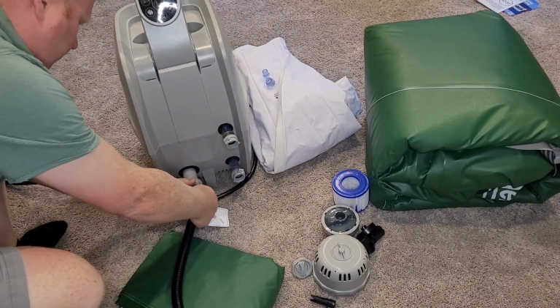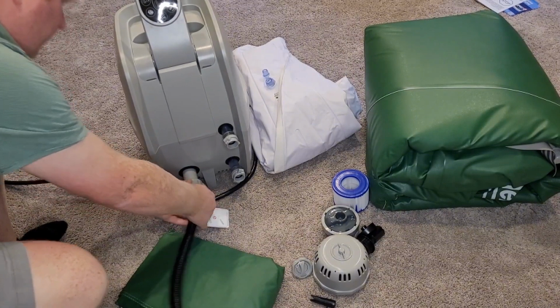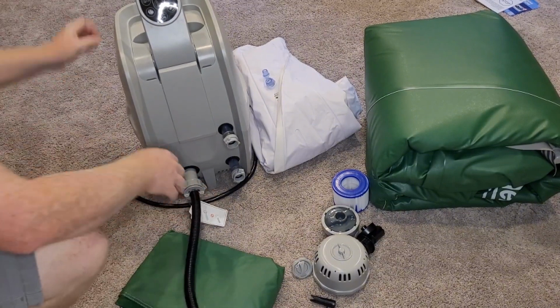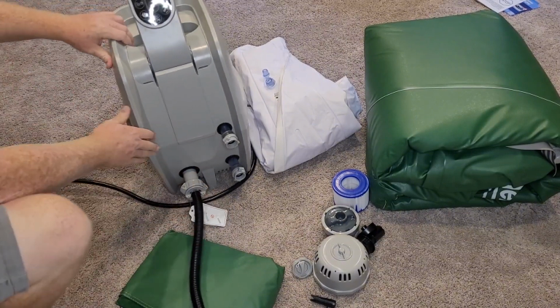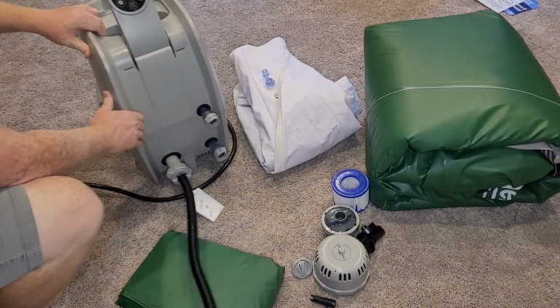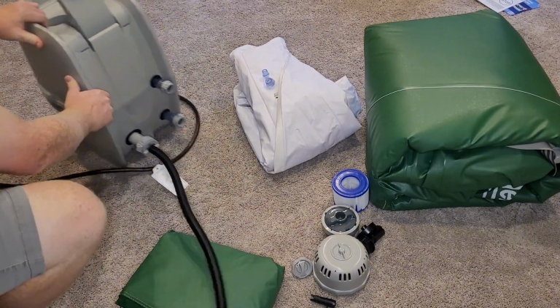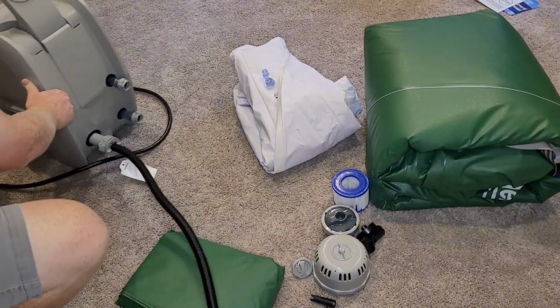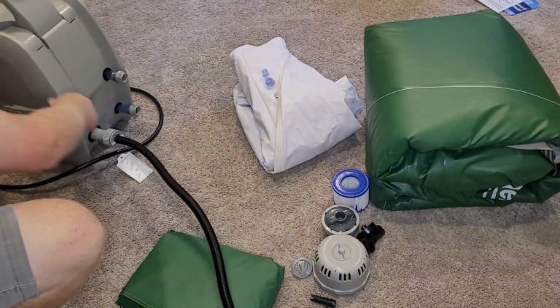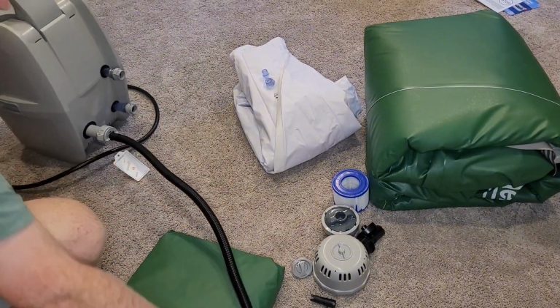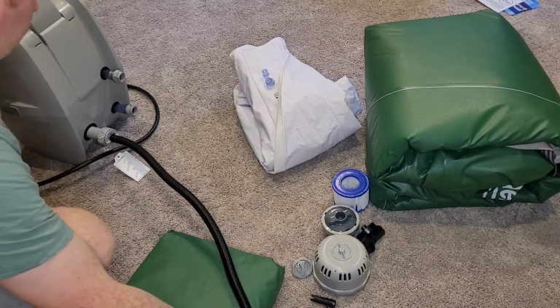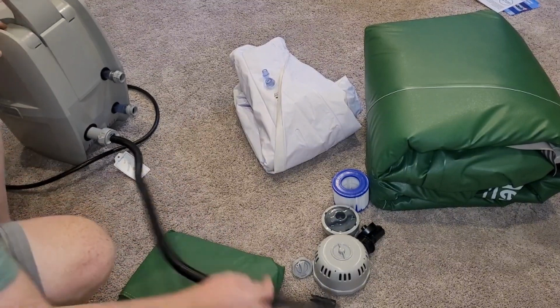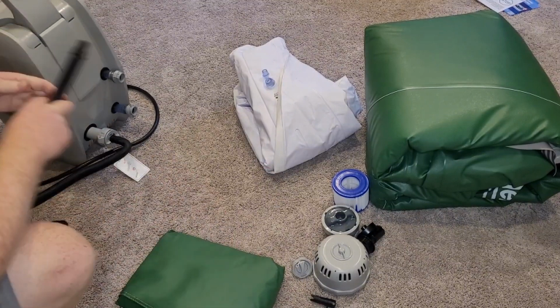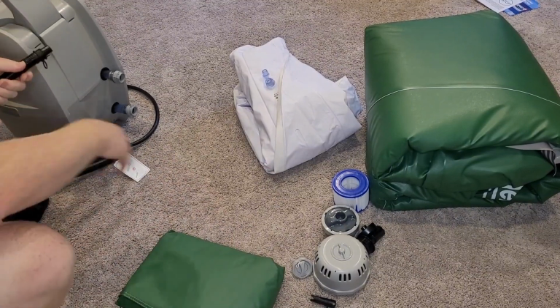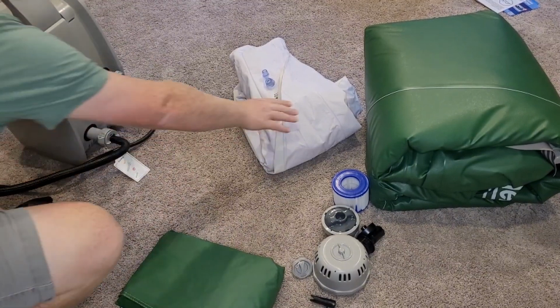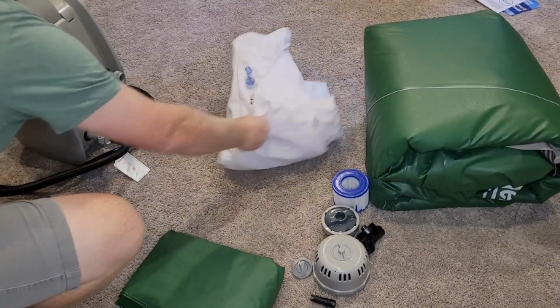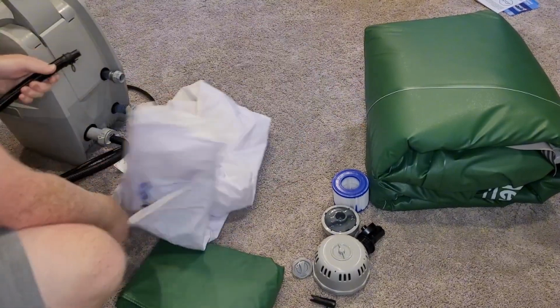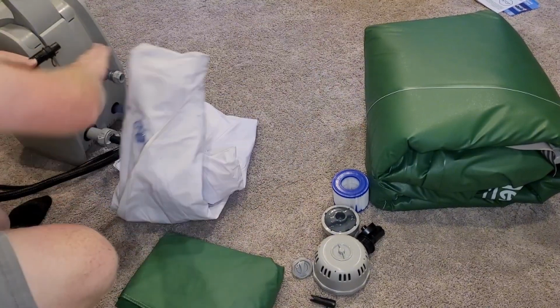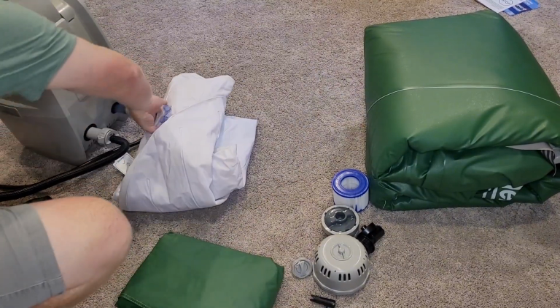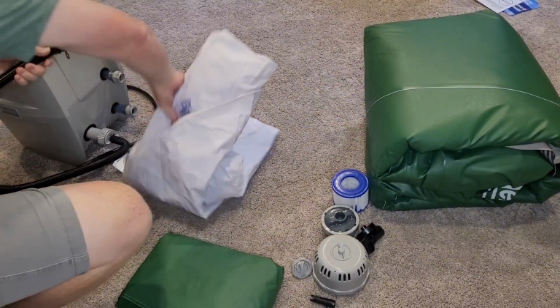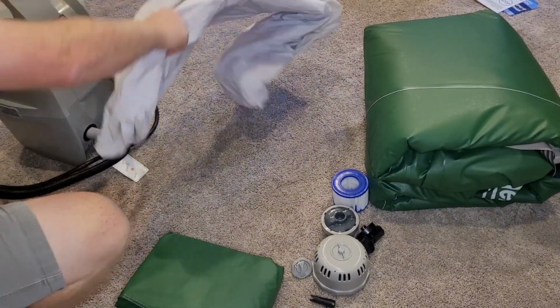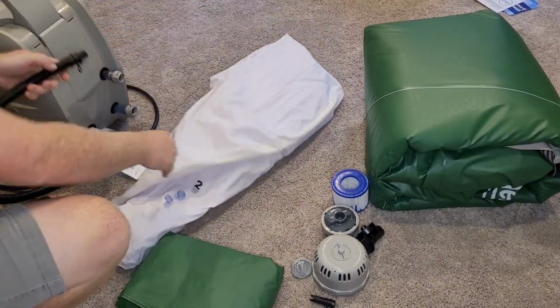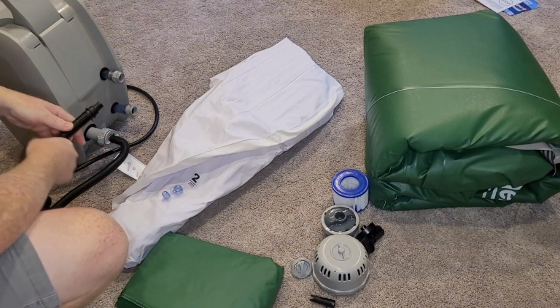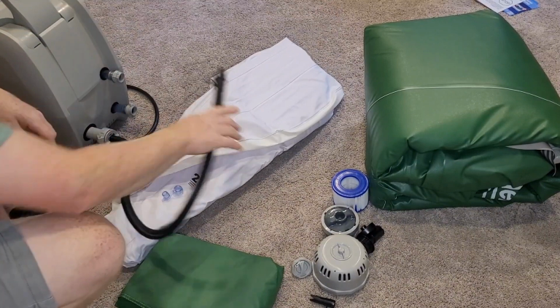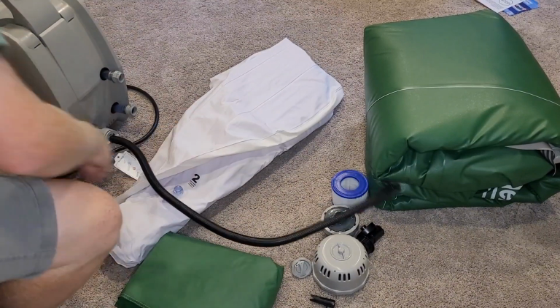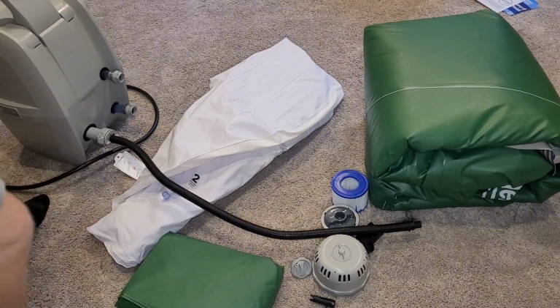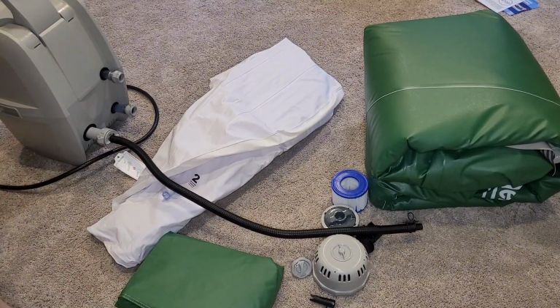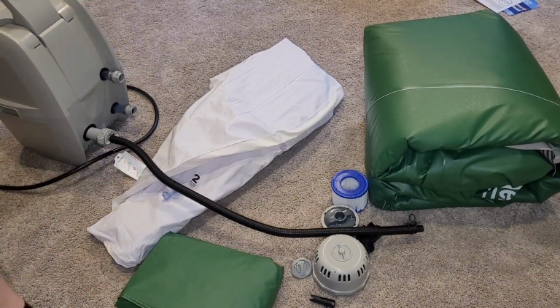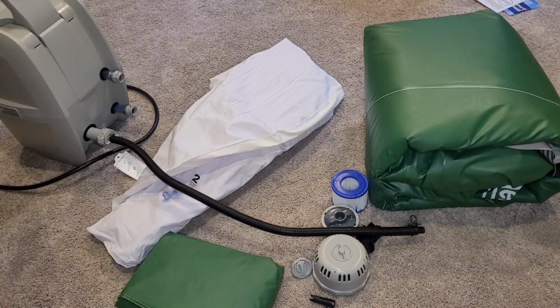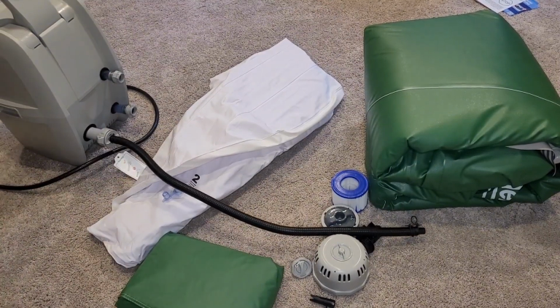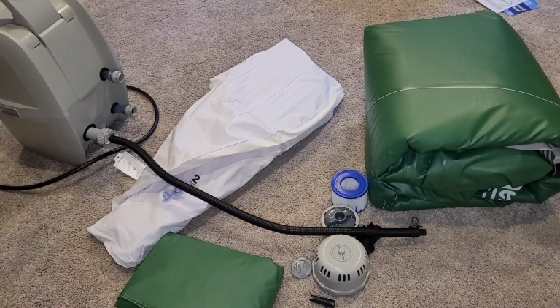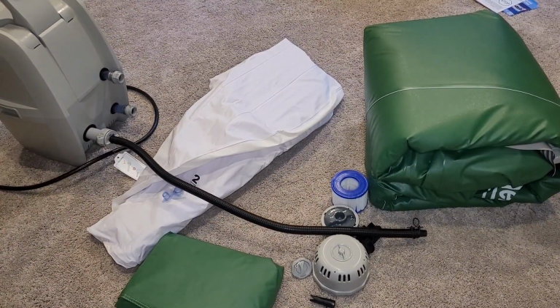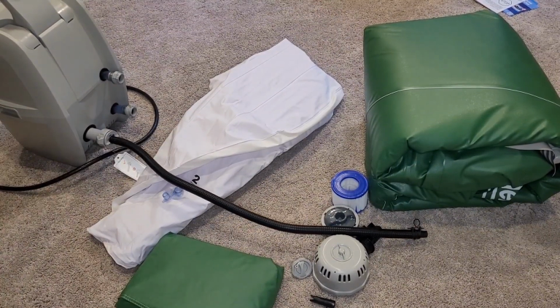We can just screw this in, then you hold down the bubble button, and that's what inflates the bladder. The instructions say to let the air run for about five minutes to inflate it, and I found that's pretty accurate.